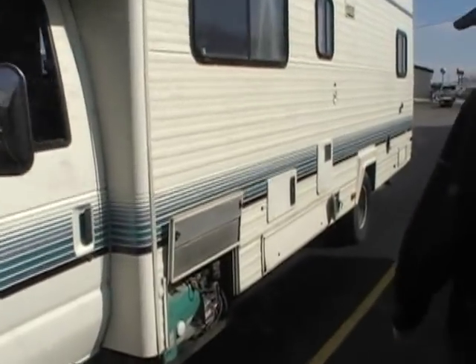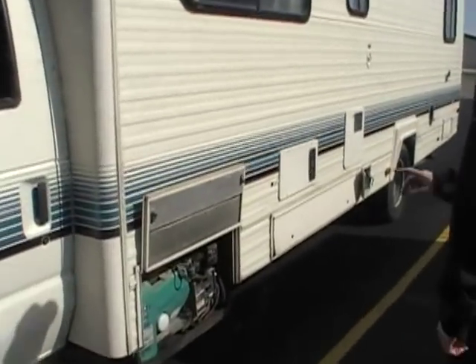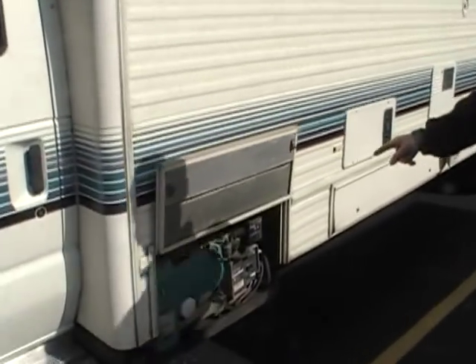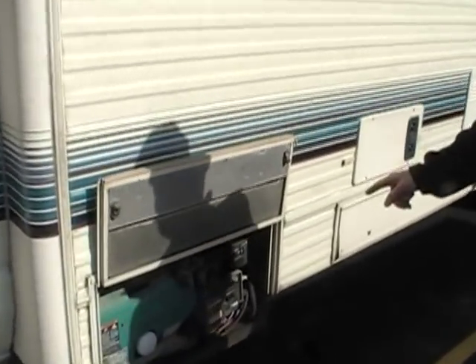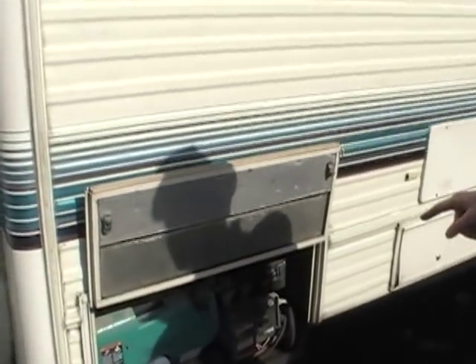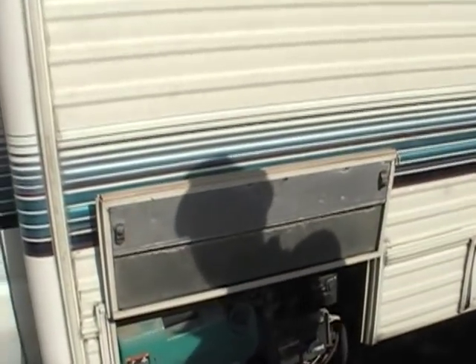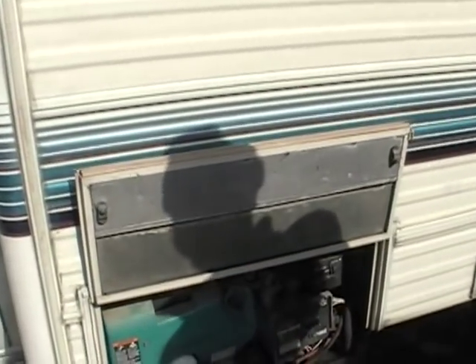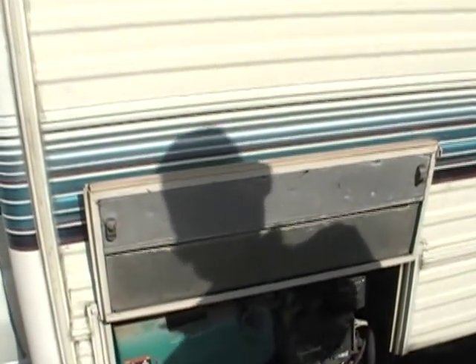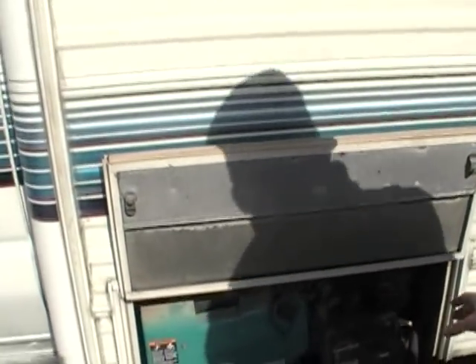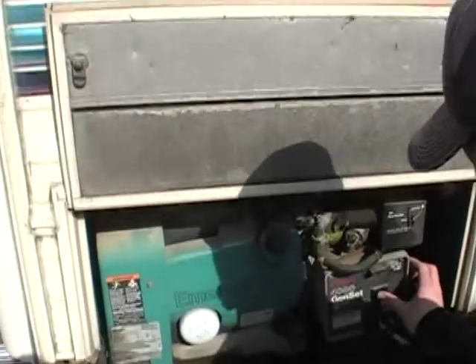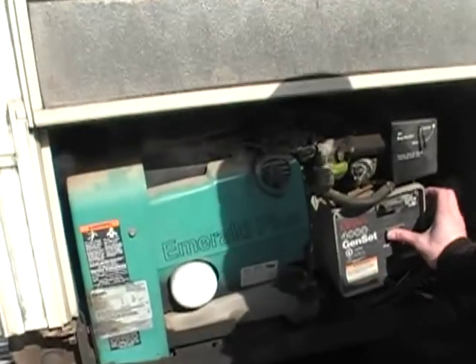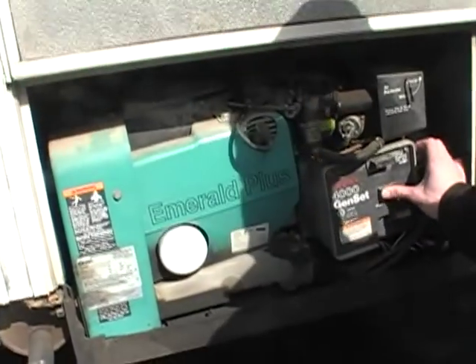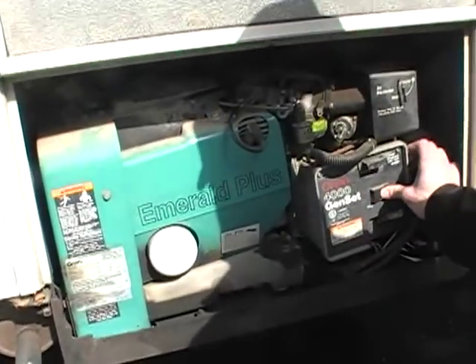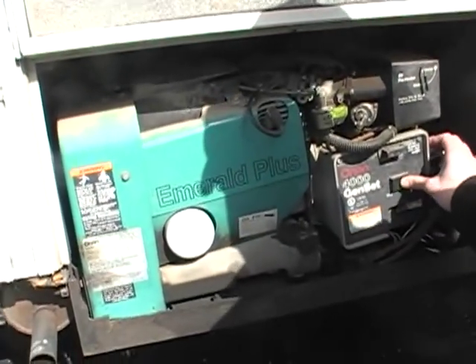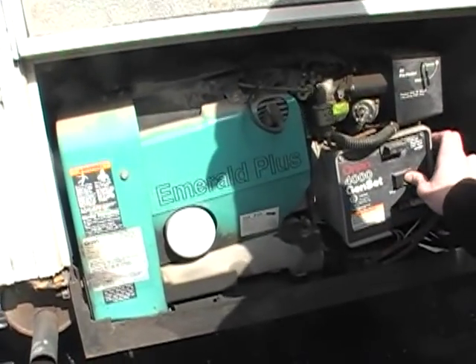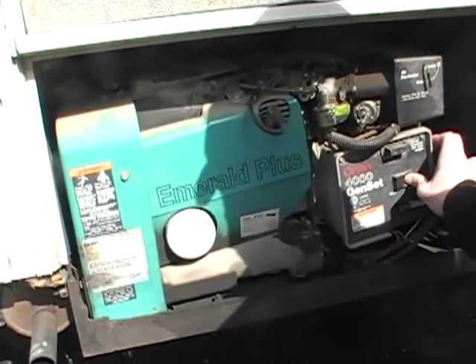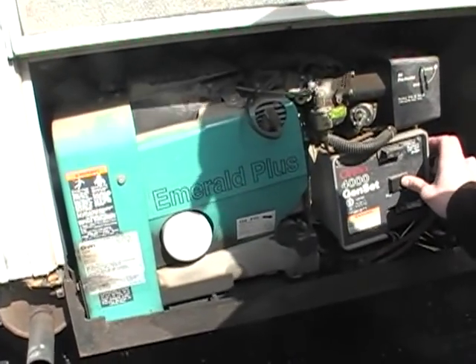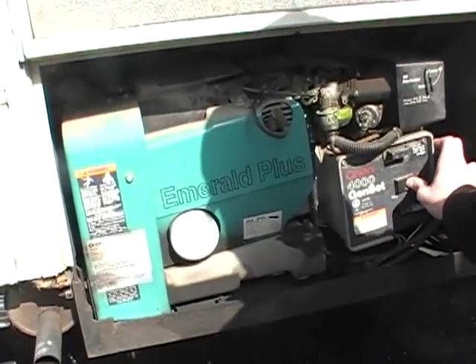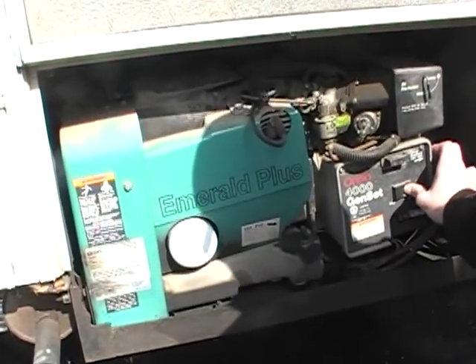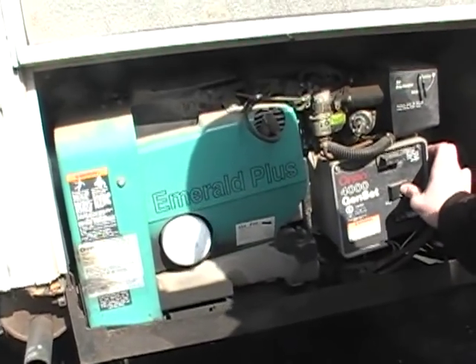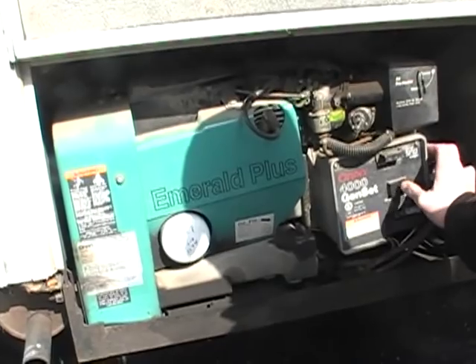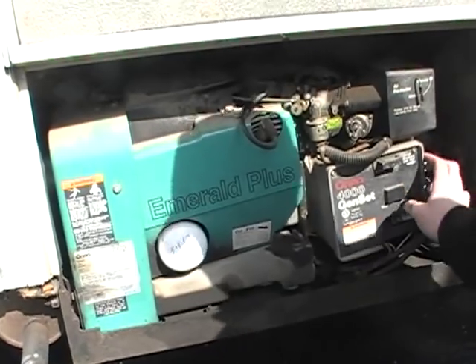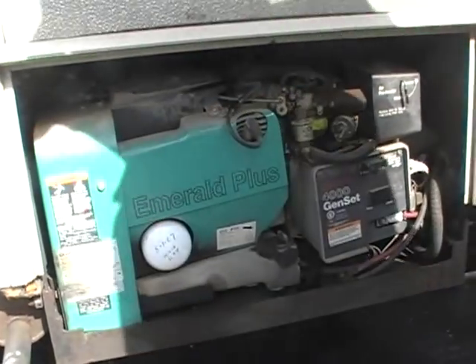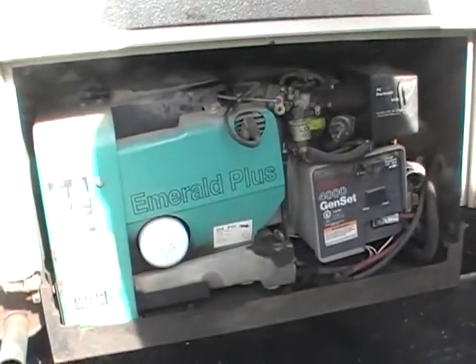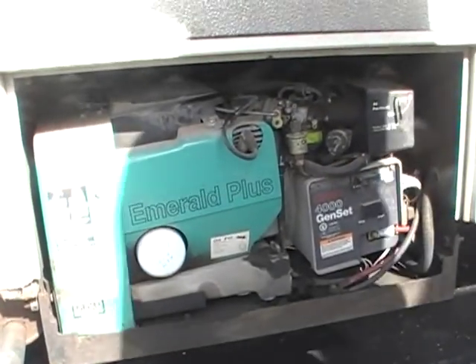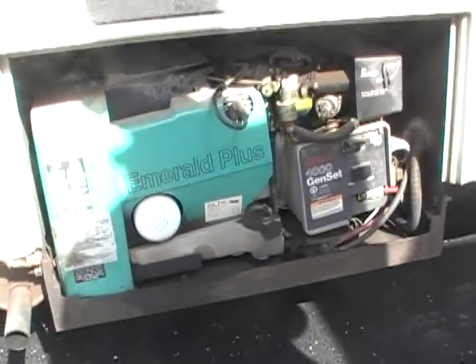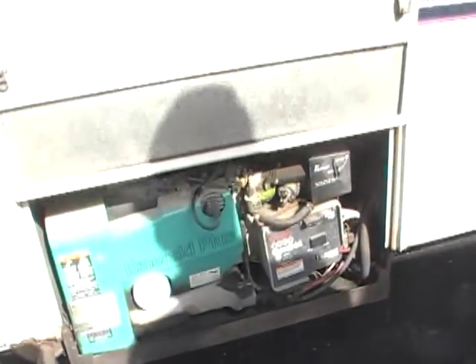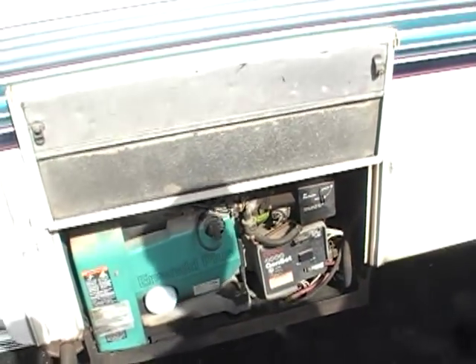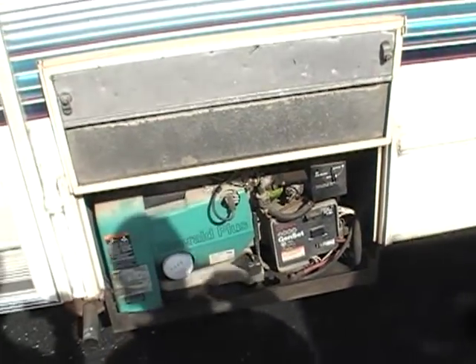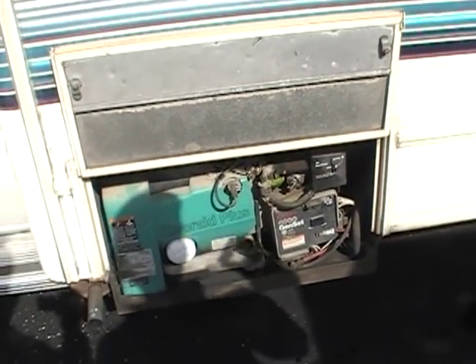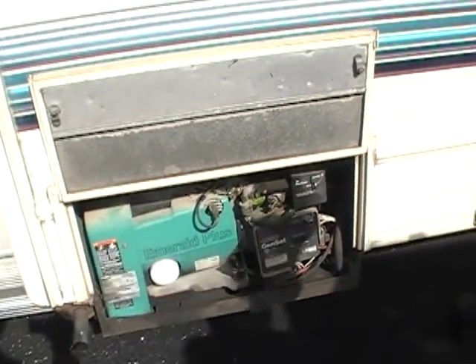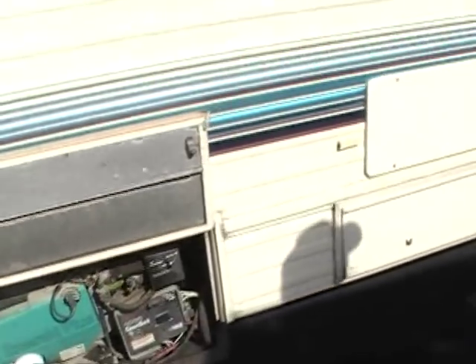It does have a generator — it's a 4000 Onan generator, and it's been serviced. We'll go ahead and fire it up here. Fire it right up, as you can tell, and we'll walk around the rest of the vehicle.